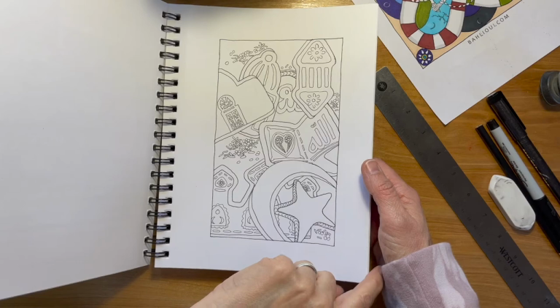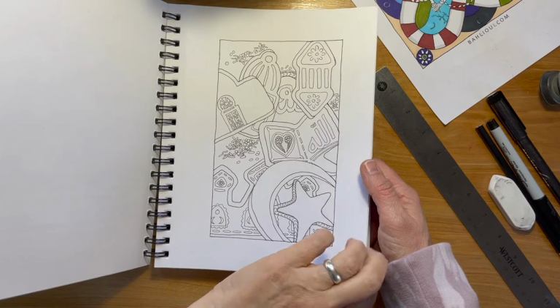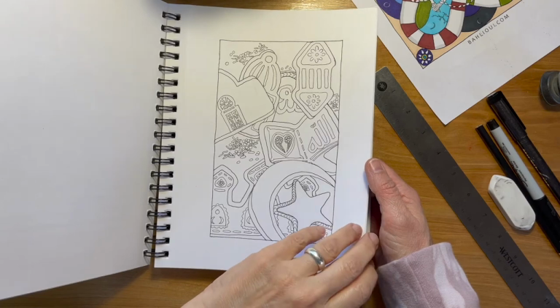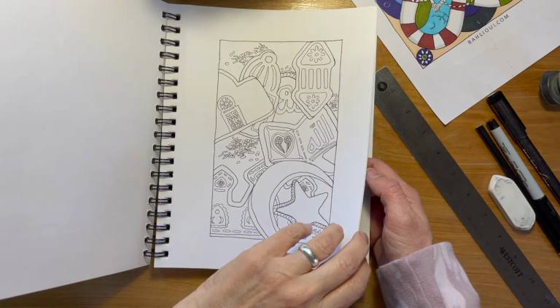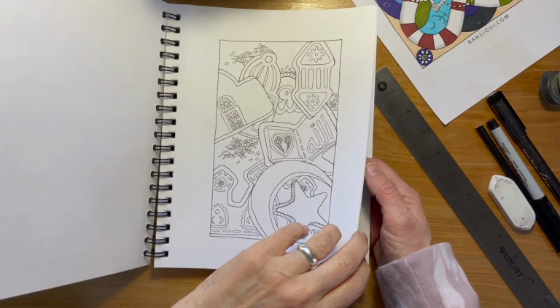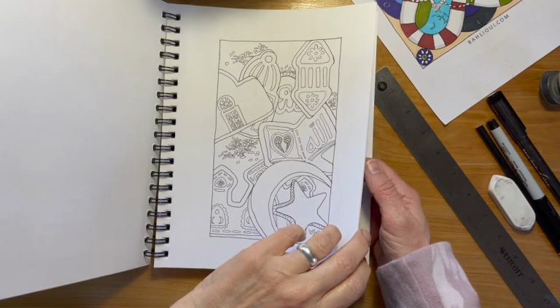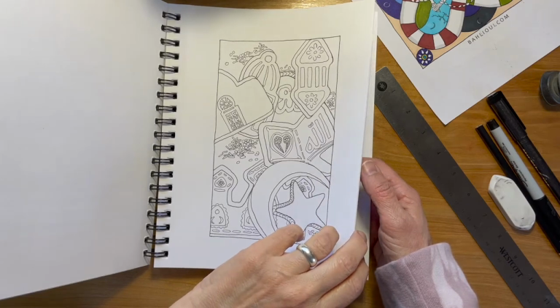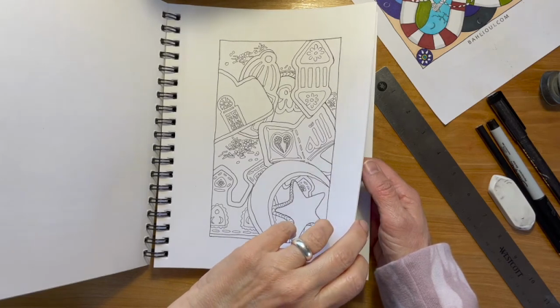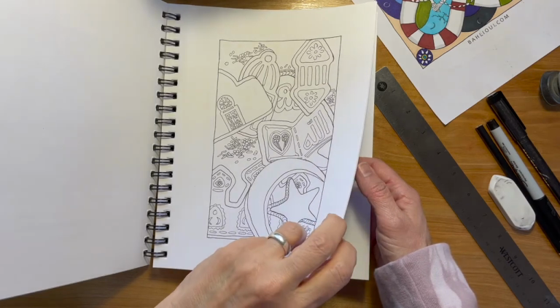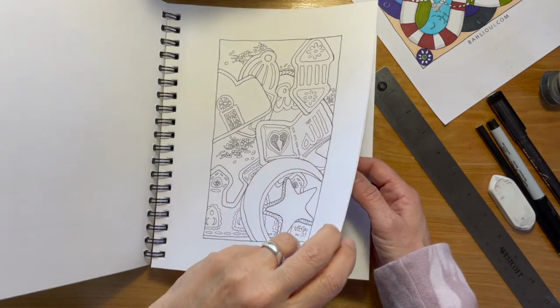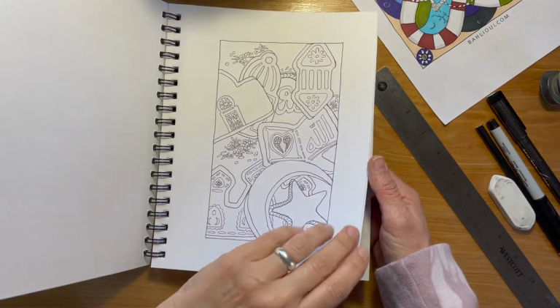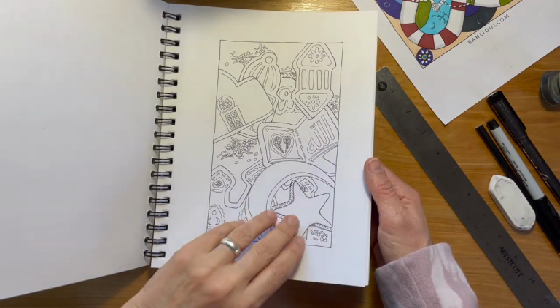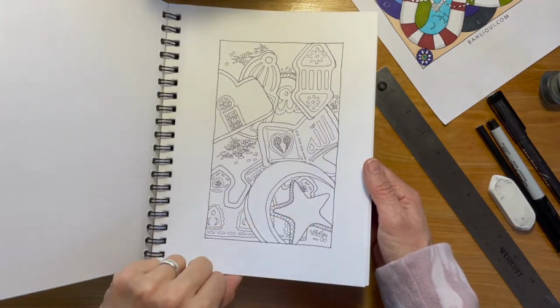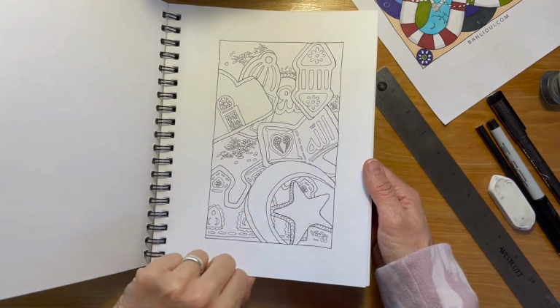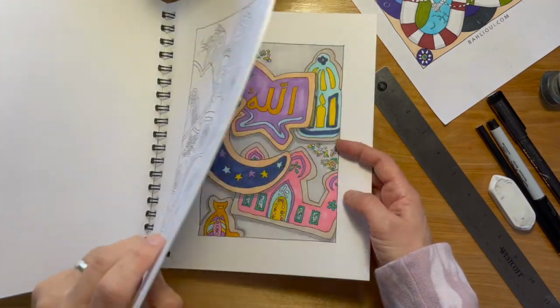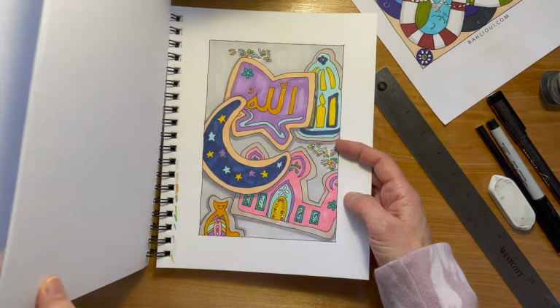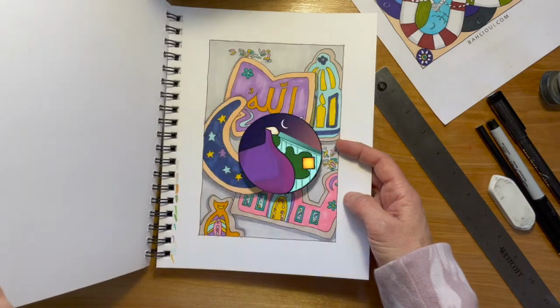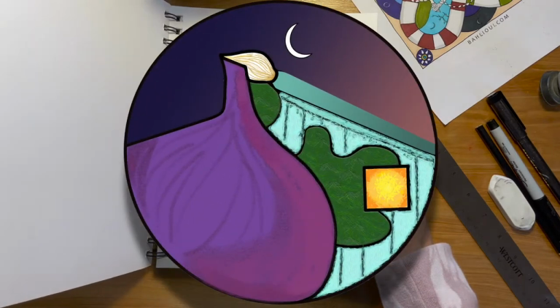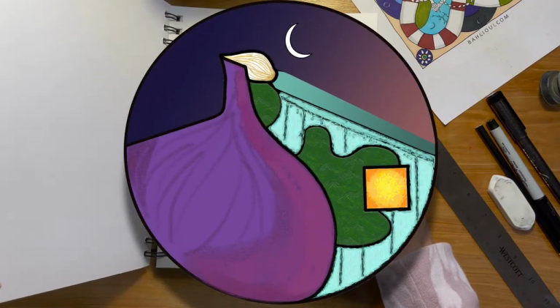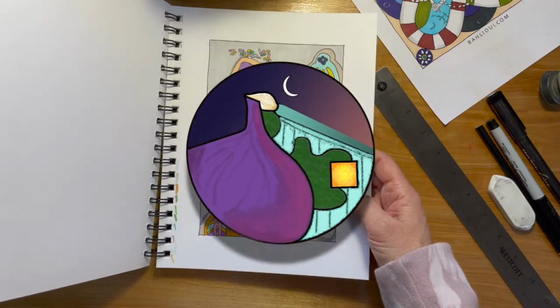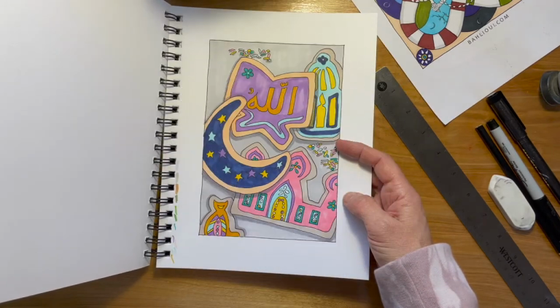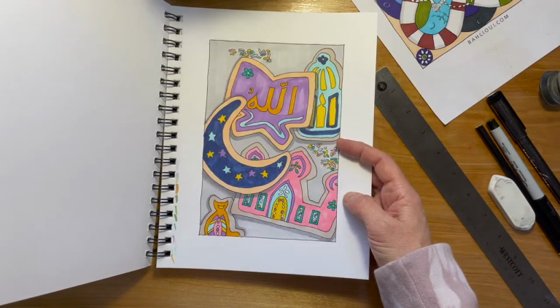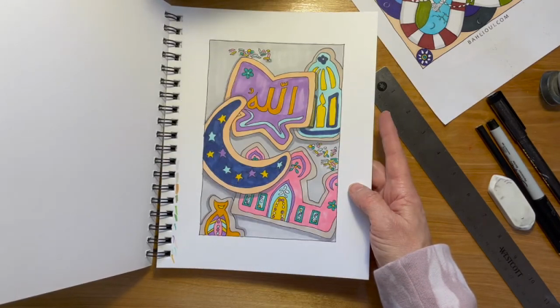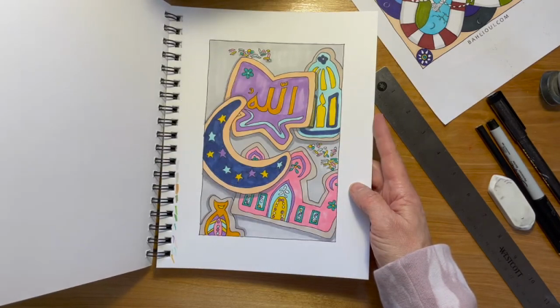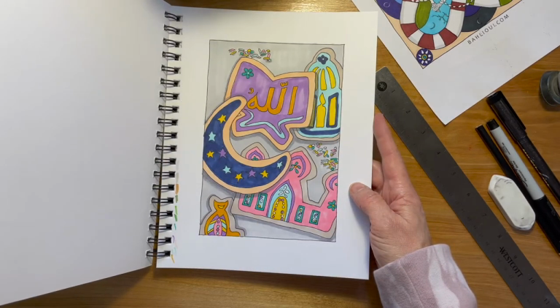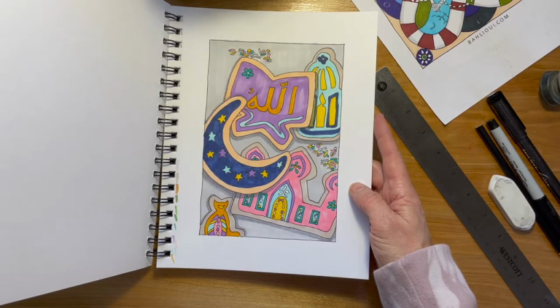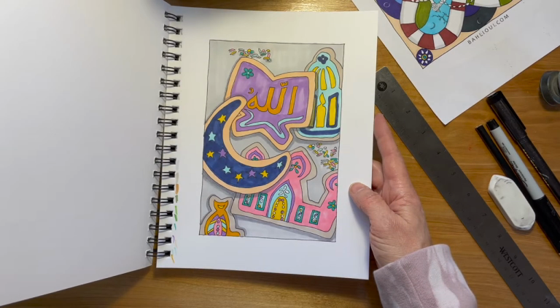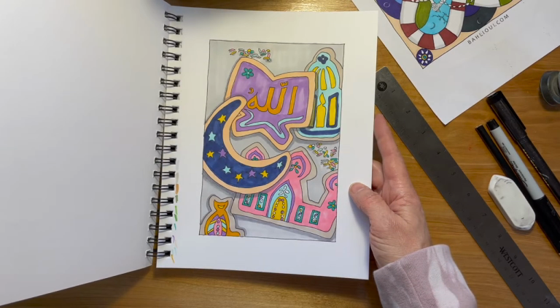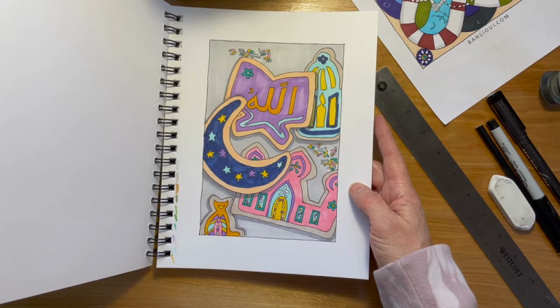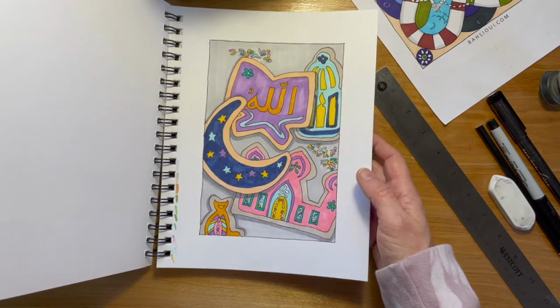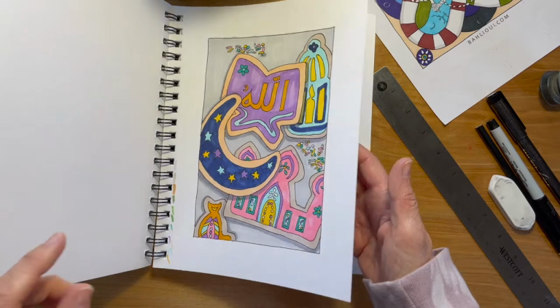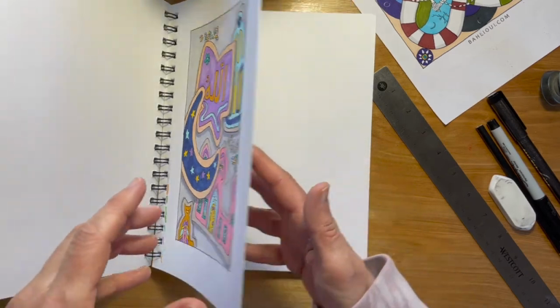As-salamu alaykum. In this video I'll be showing you a simple way to draw Ramadan sugar cookies. Welcome to Figge's Studio. My name is Bridget and here in the studio I share simple creative Dean-inspired art projects.